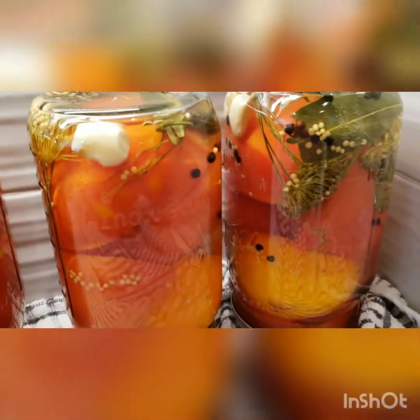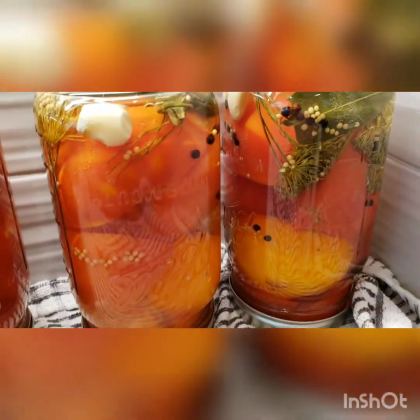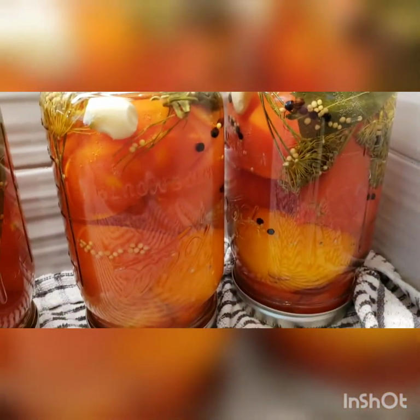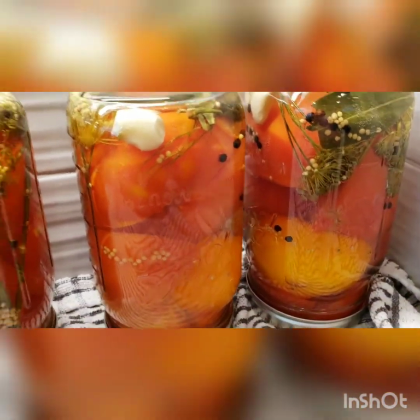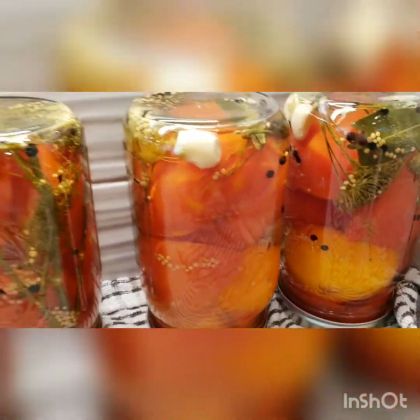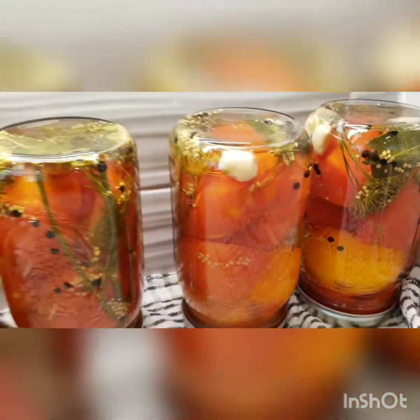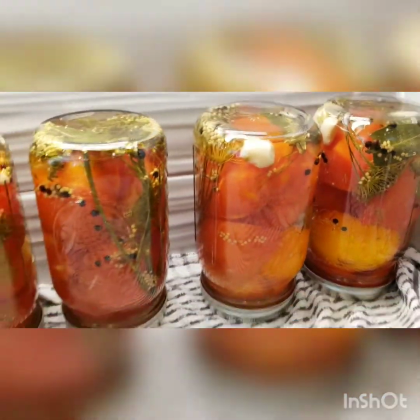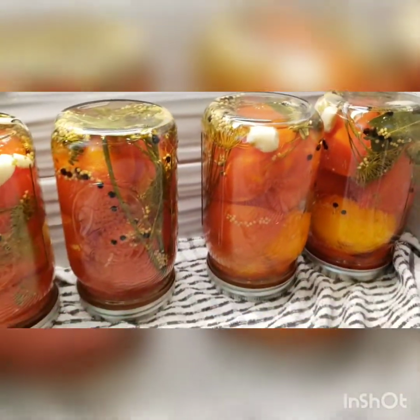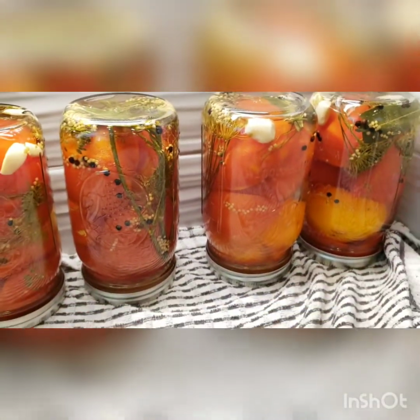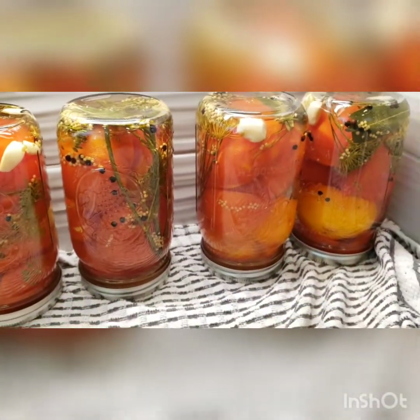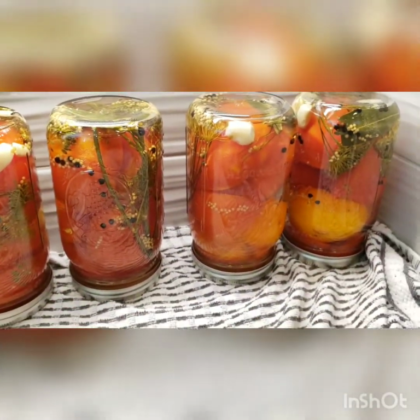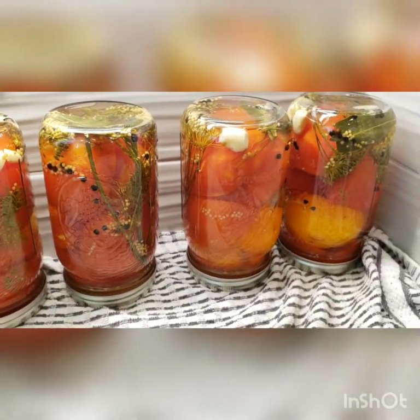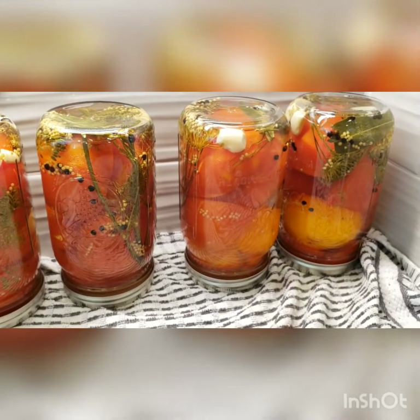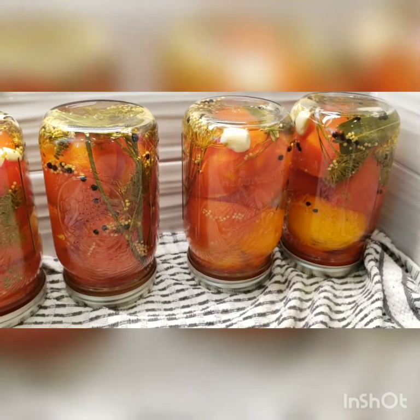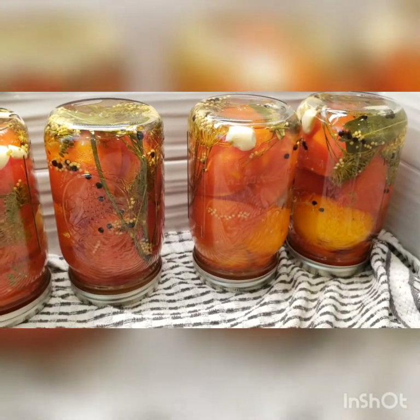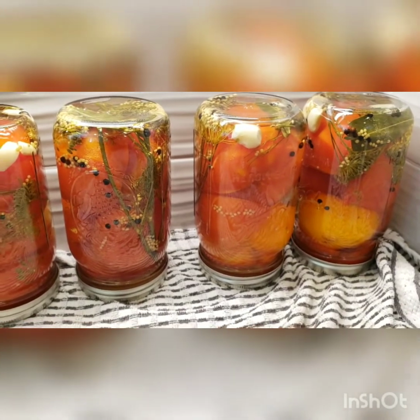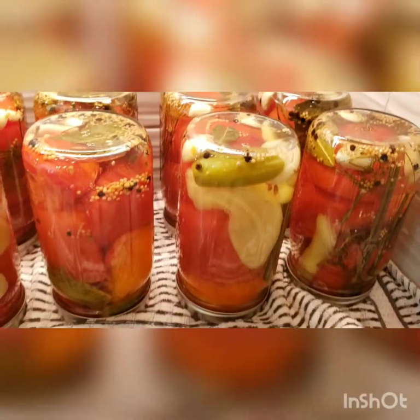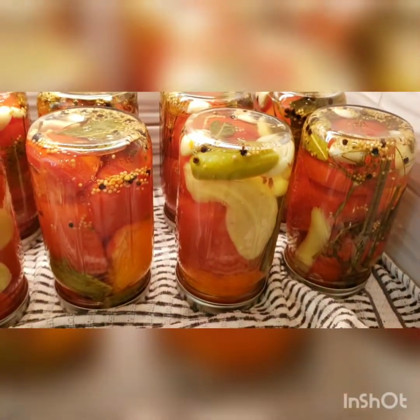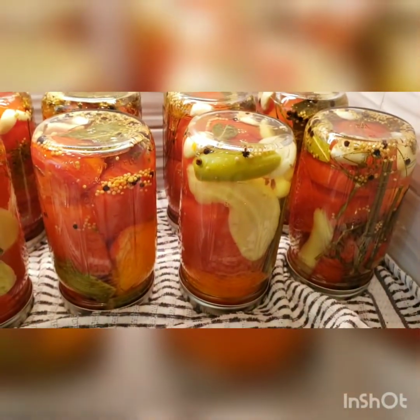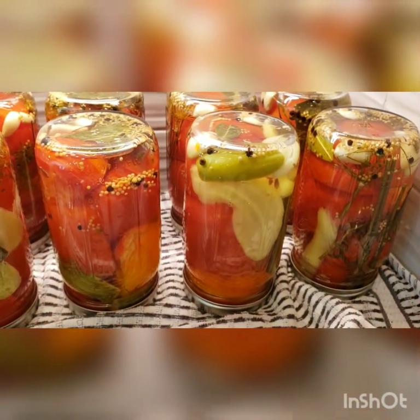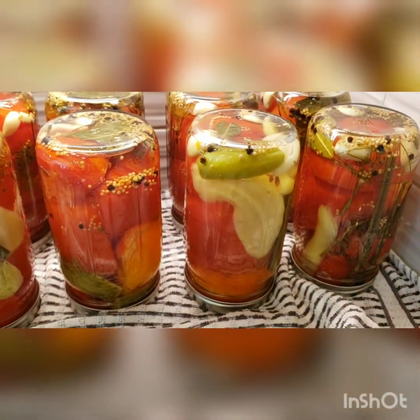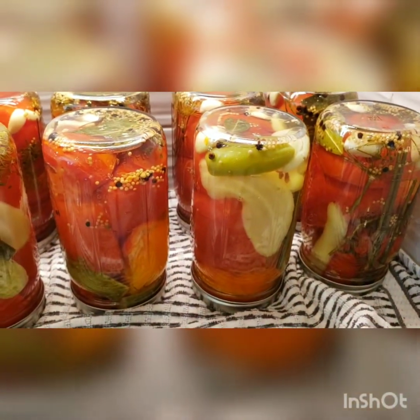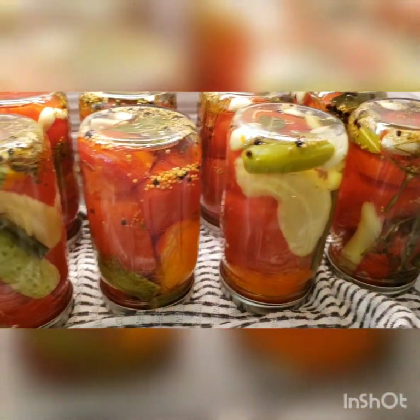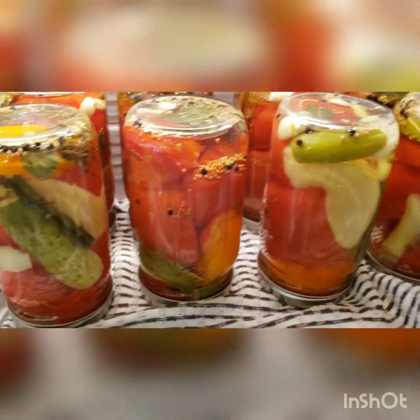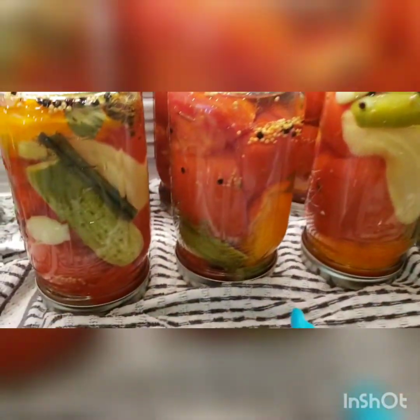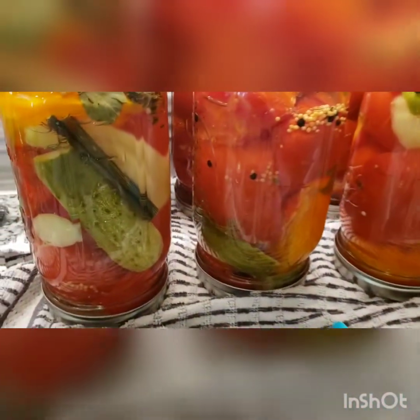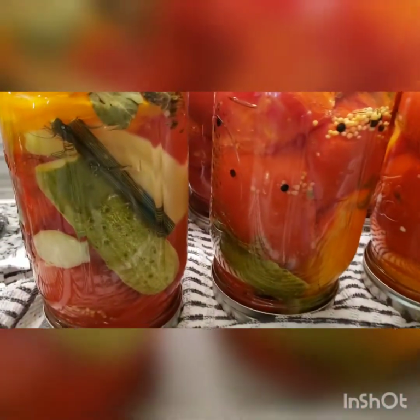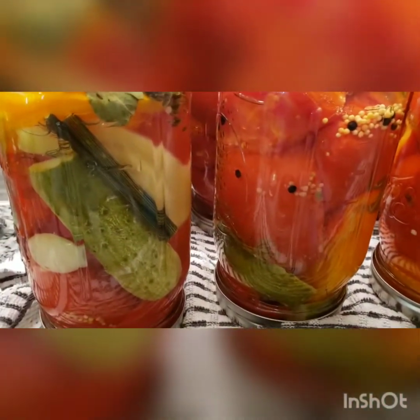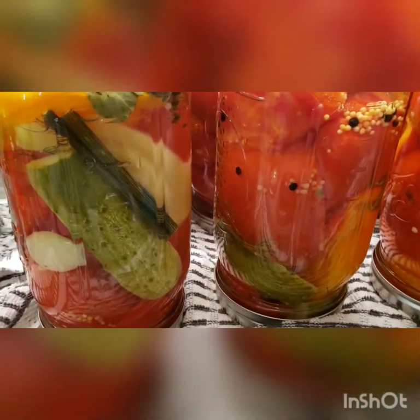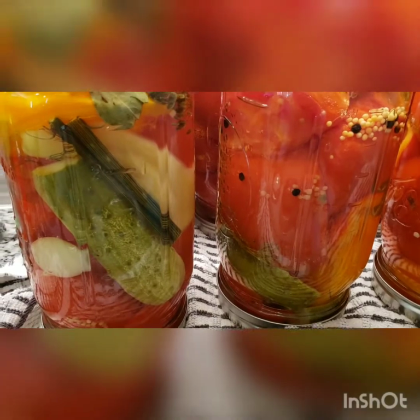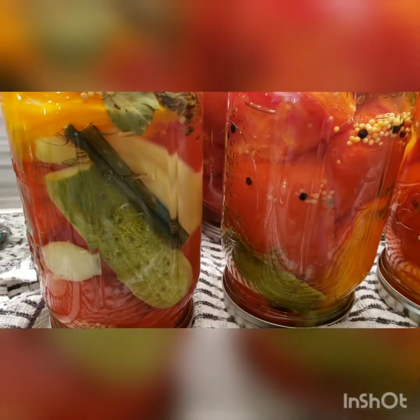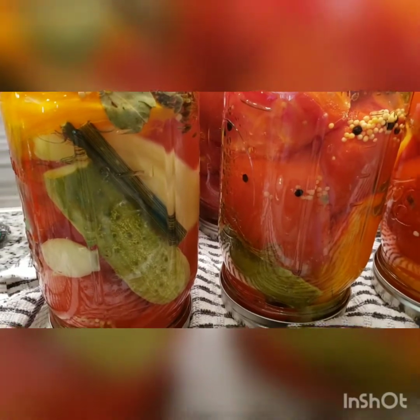And there you go — just work with the rest, that's how you make them. Just continue with the rest. I work with four at a time, just because that's how much my pan fits.